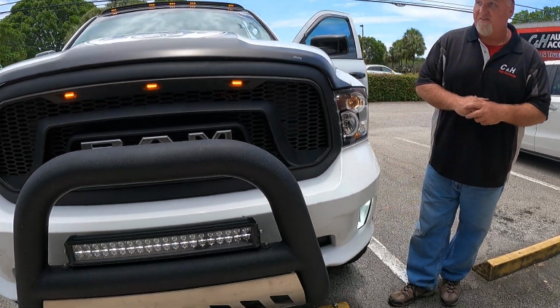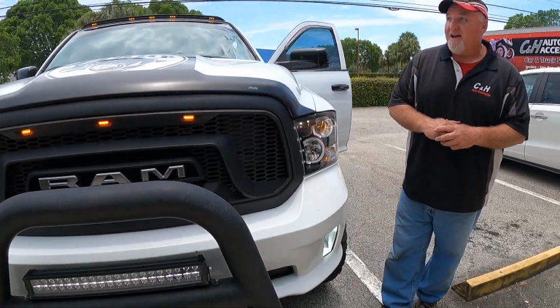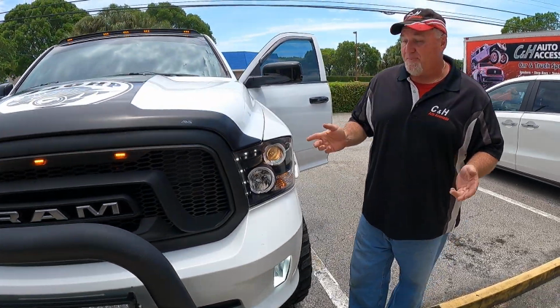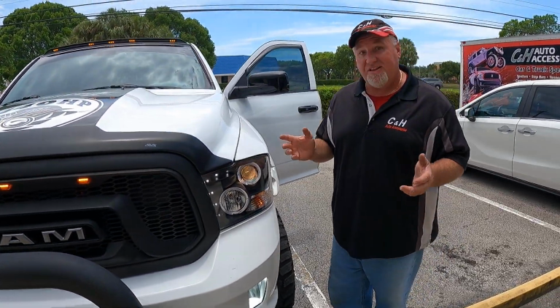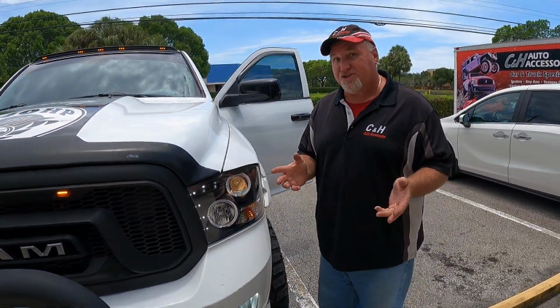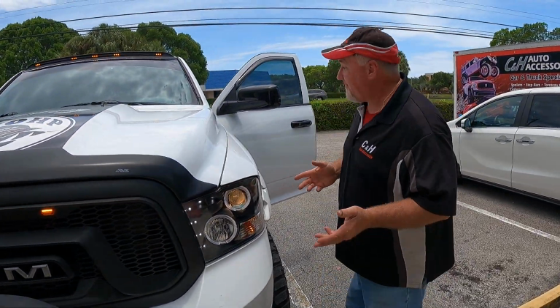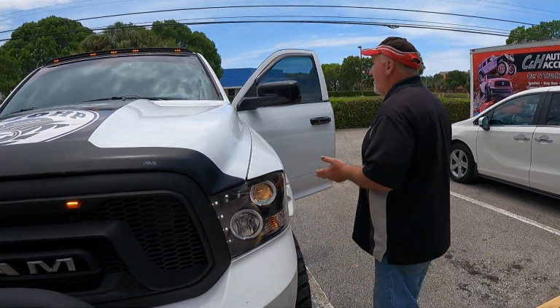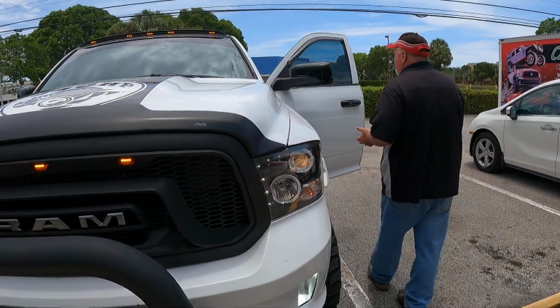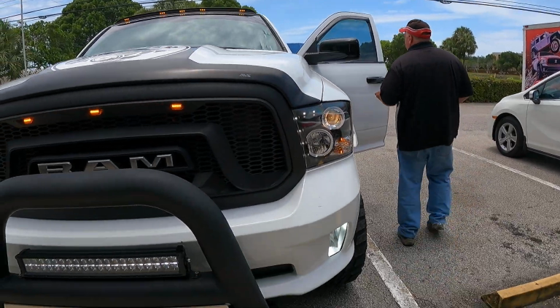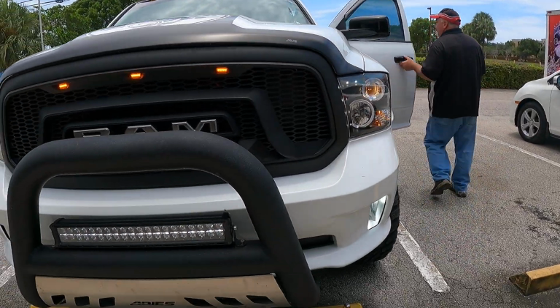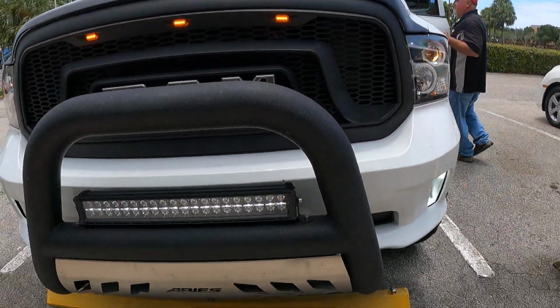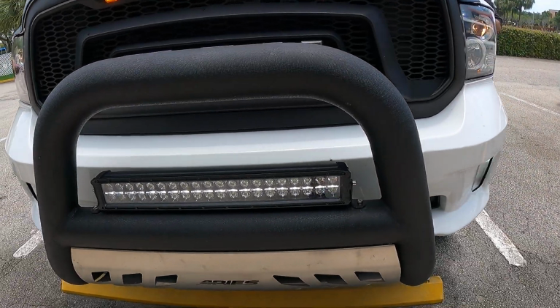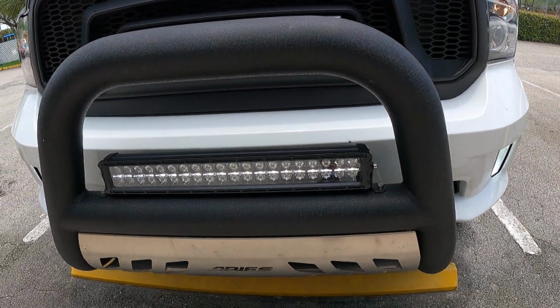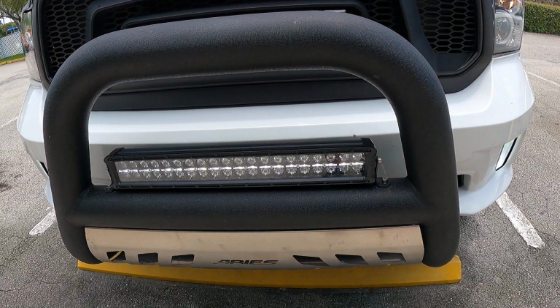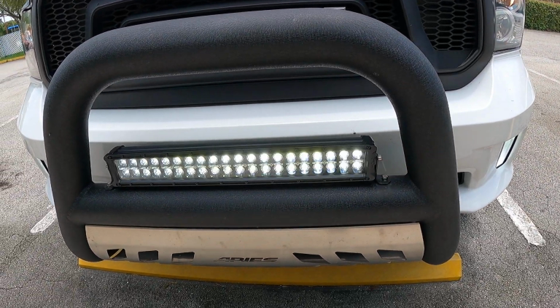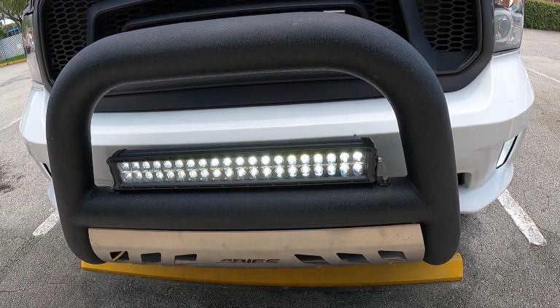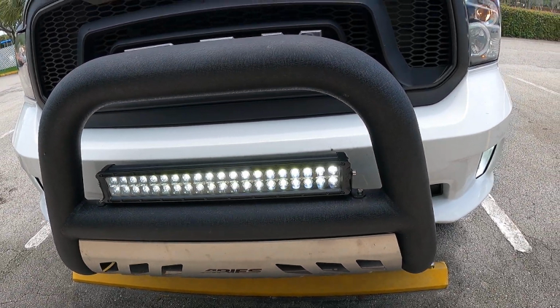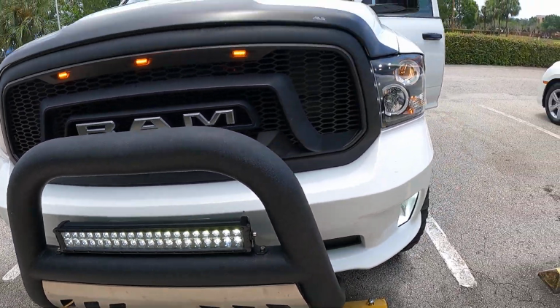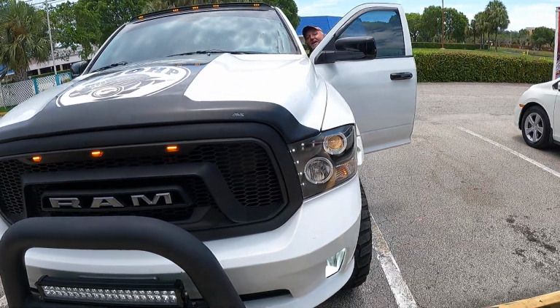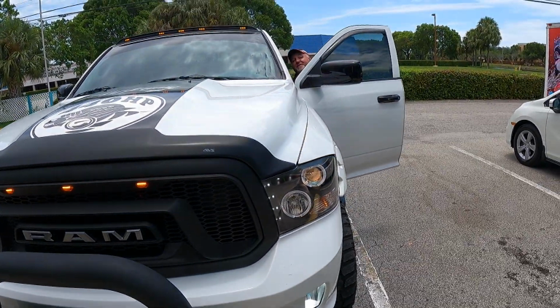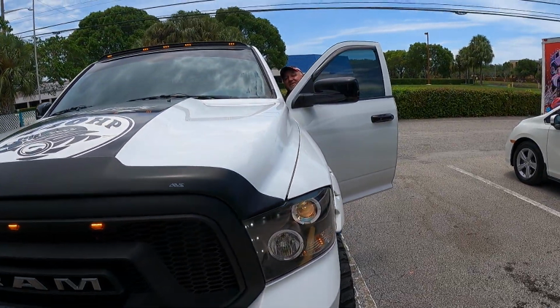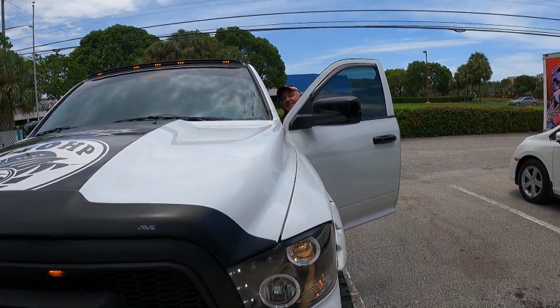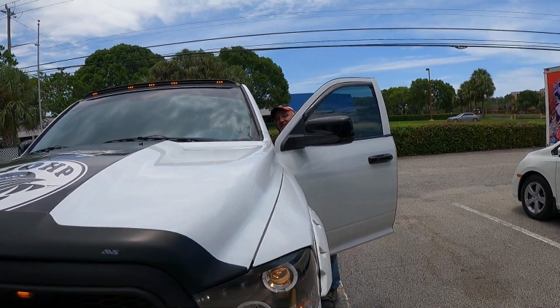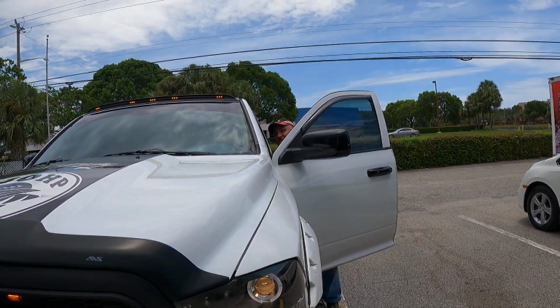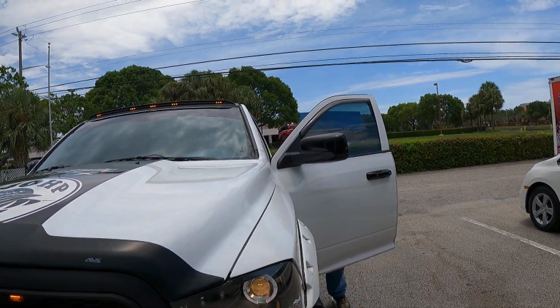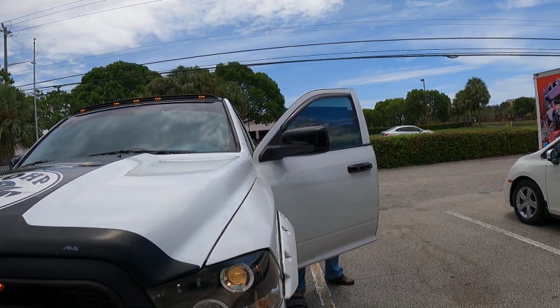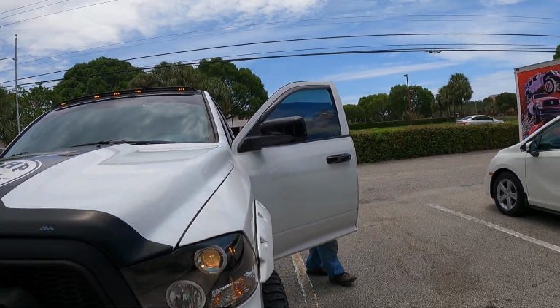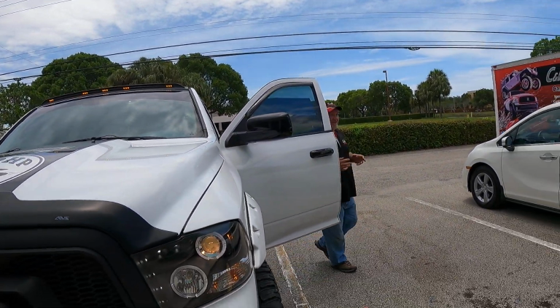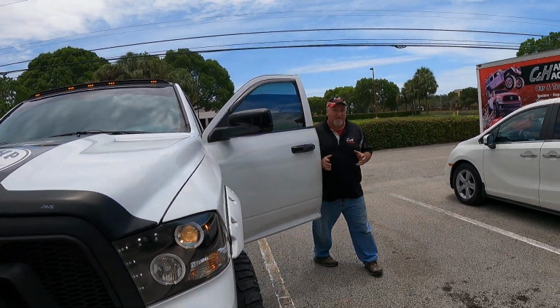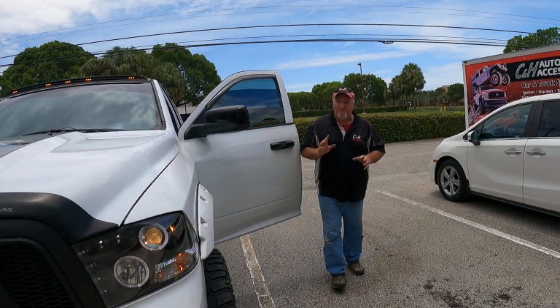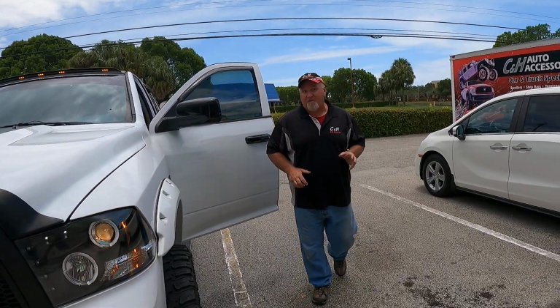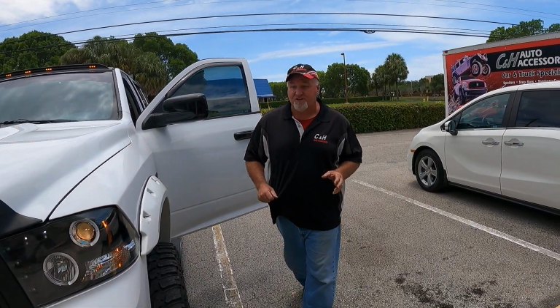It makes a nice impact especially when I'm showing up at my truck club meets. But if I need that extra light and it's dark, I can switch to full bright. It's nice to have everything.